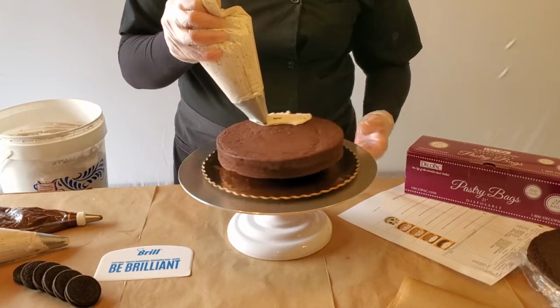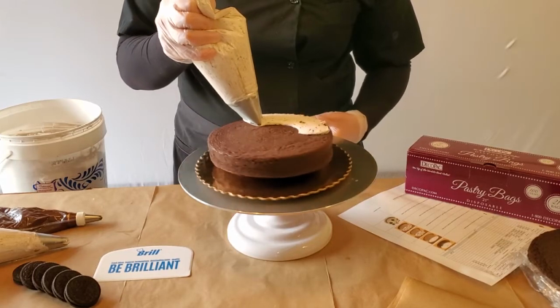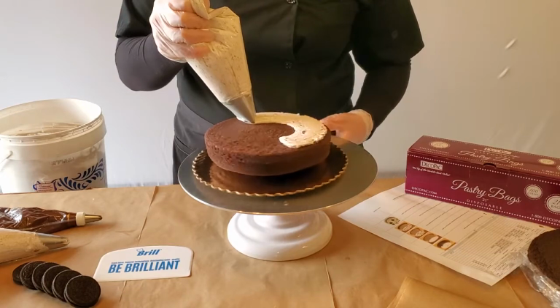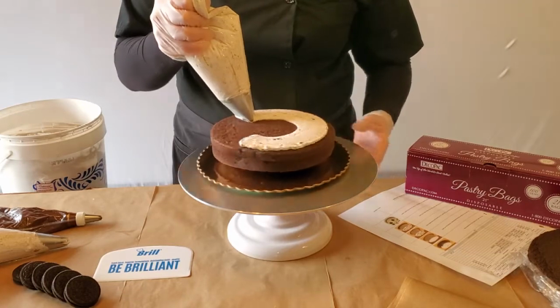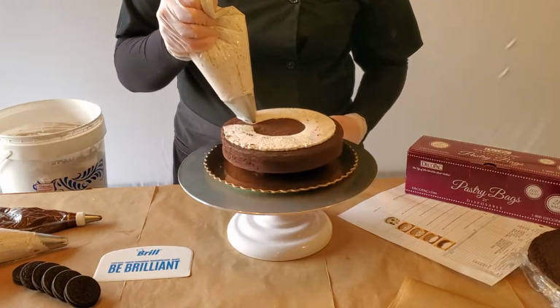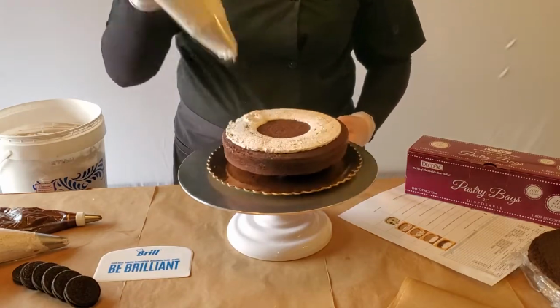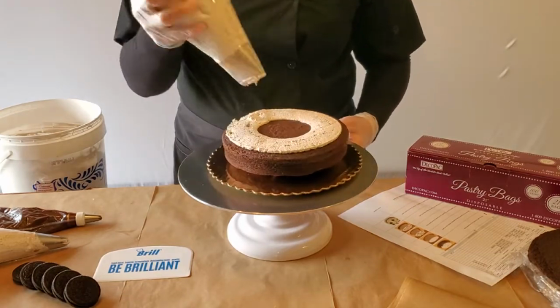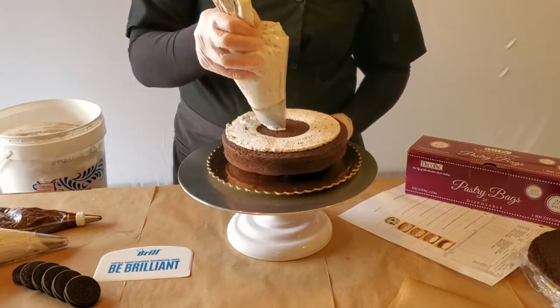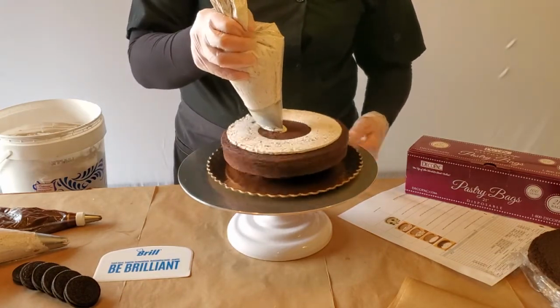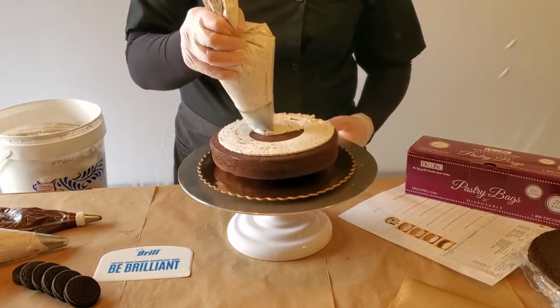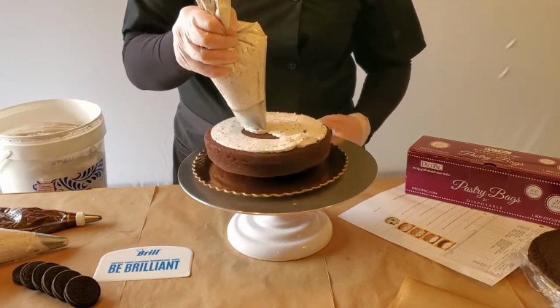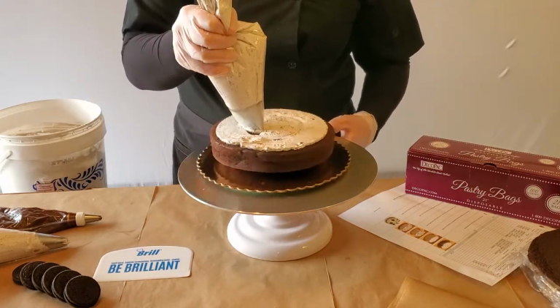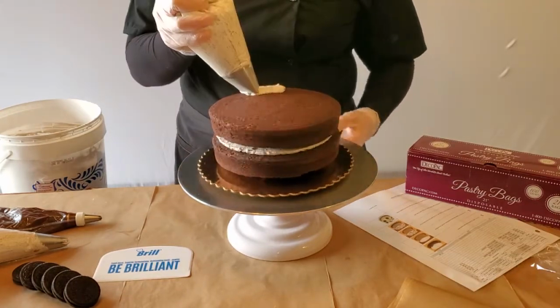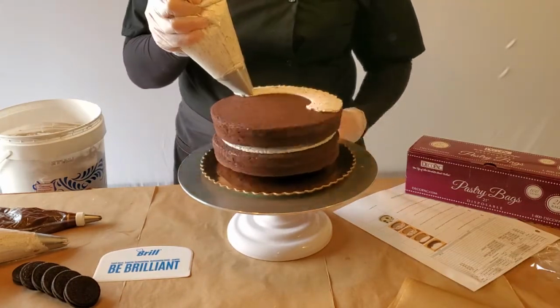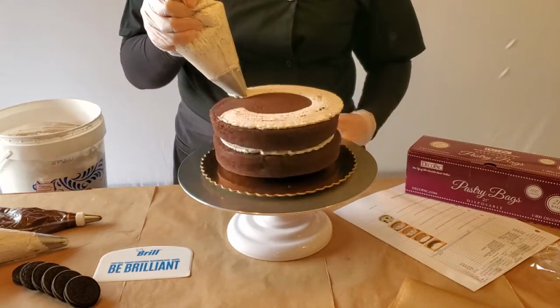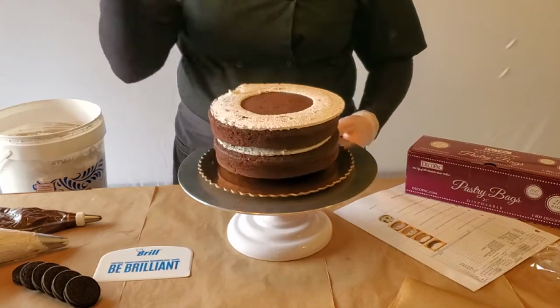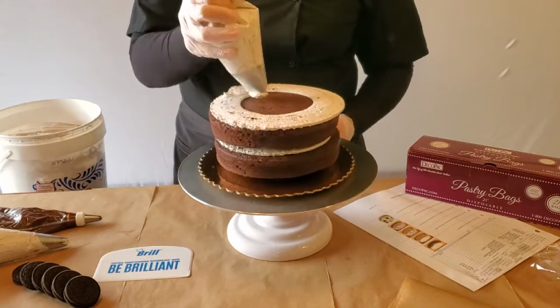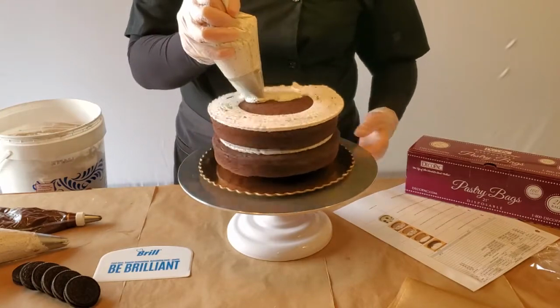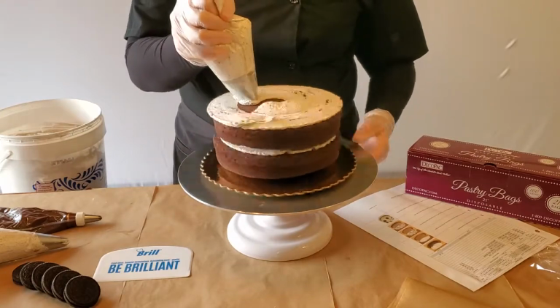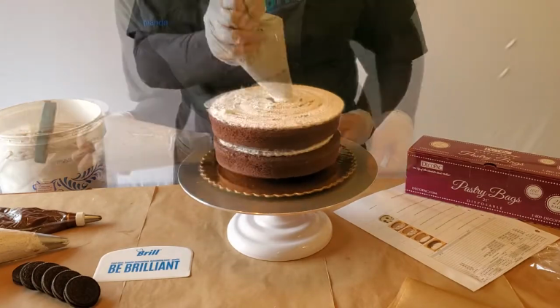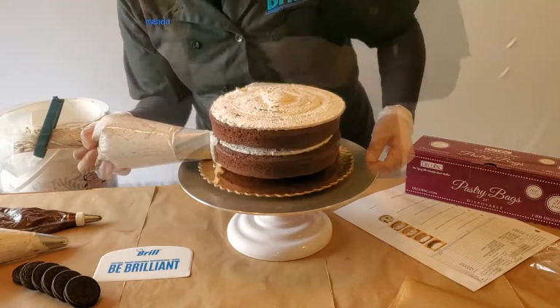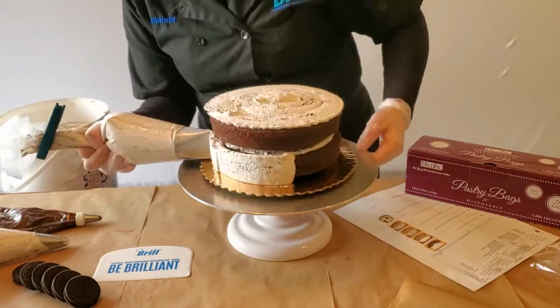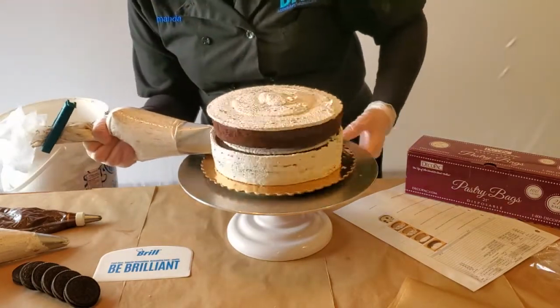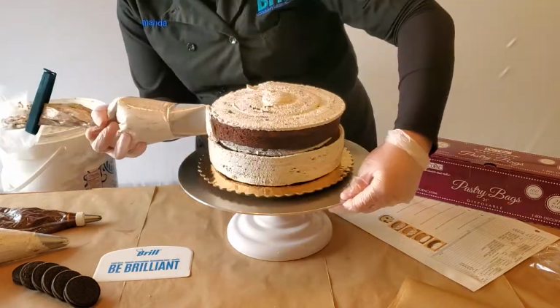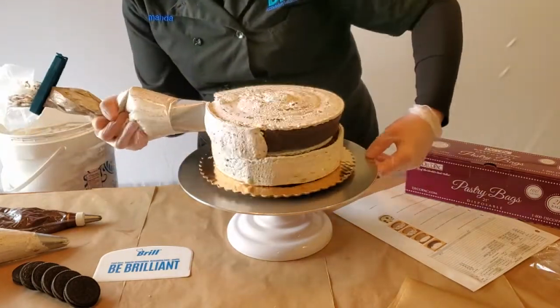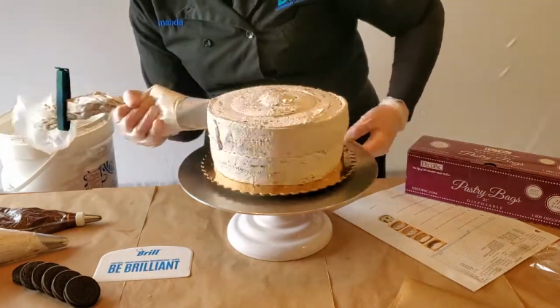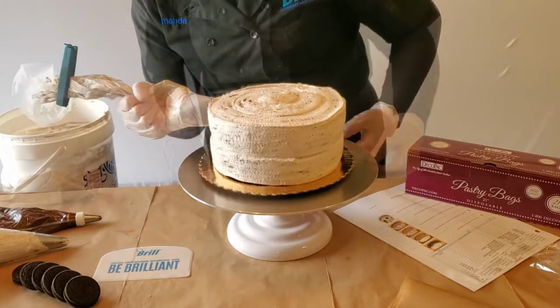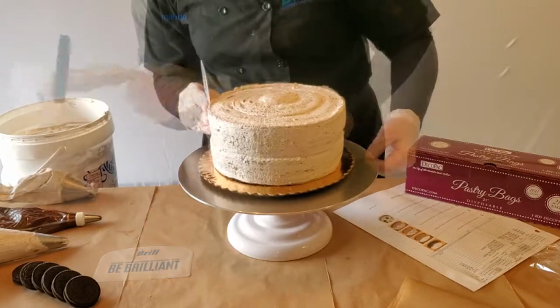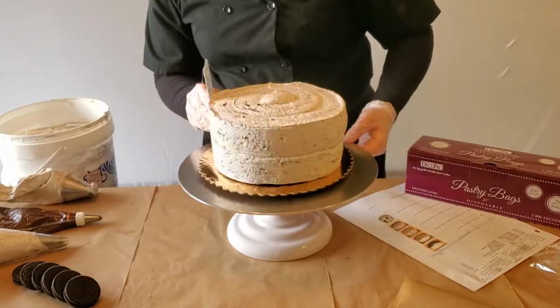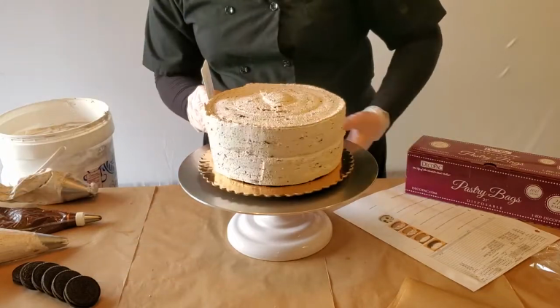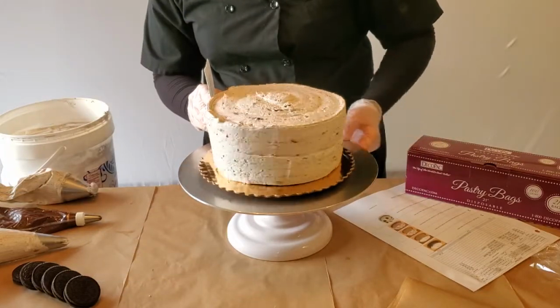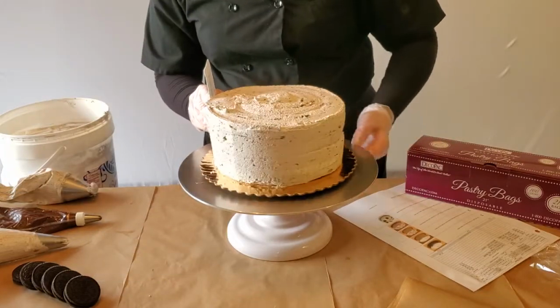First fill your cake with two ounces of cookies and cream buttercream, followed by icing your cake with eight ounces of the cookies and cream buttercream. Then smooth the side and top of your cake.